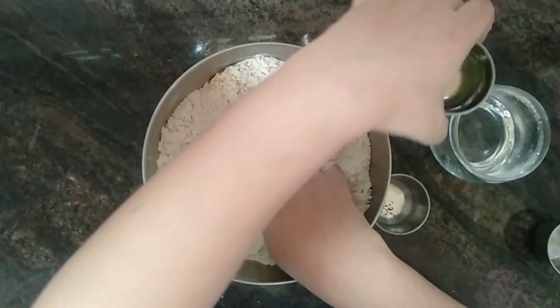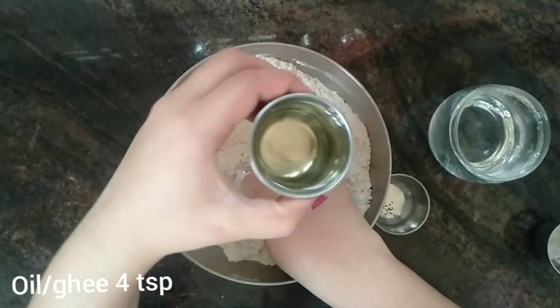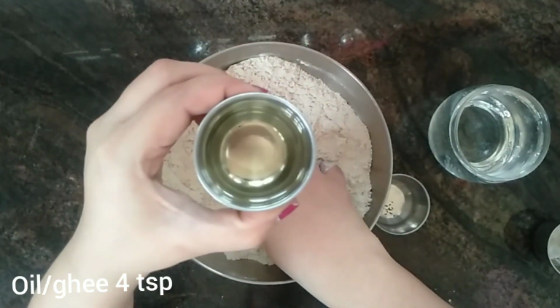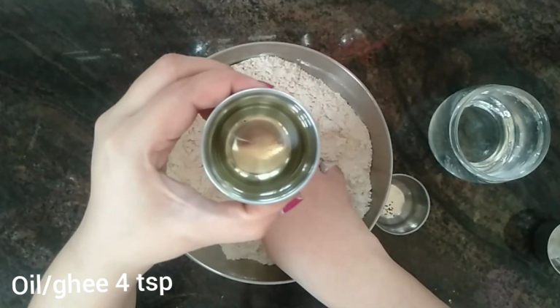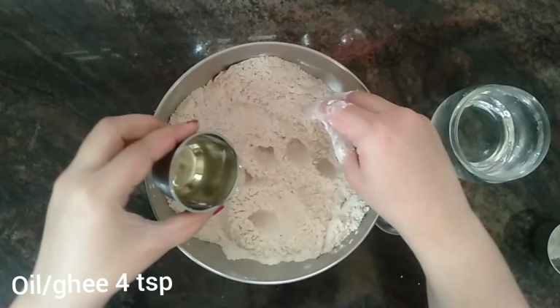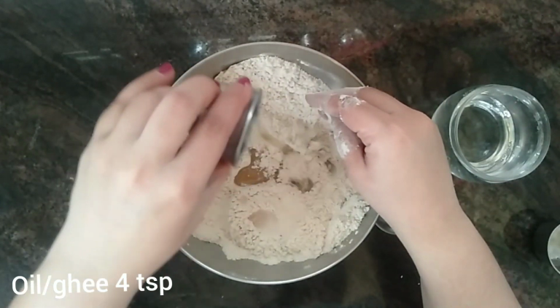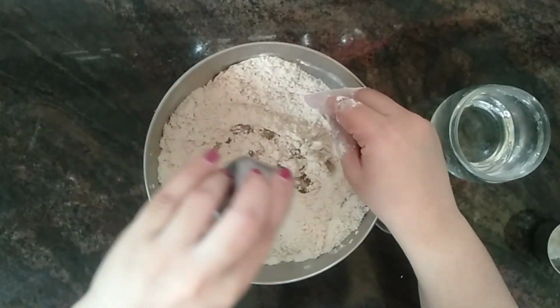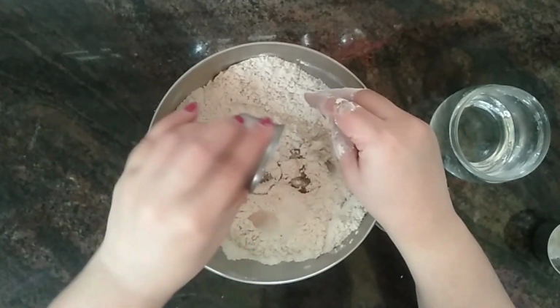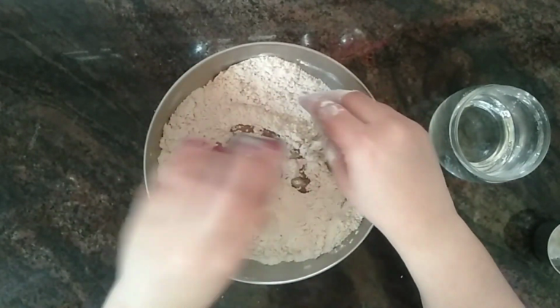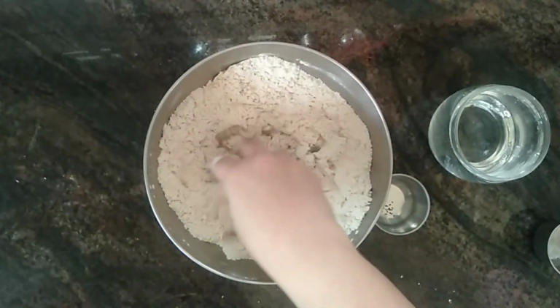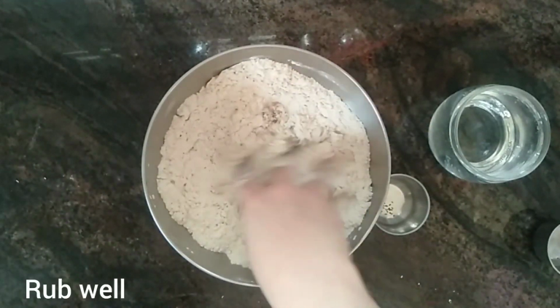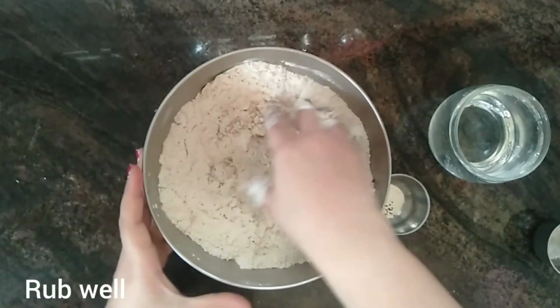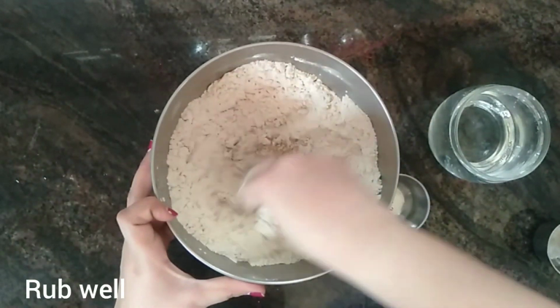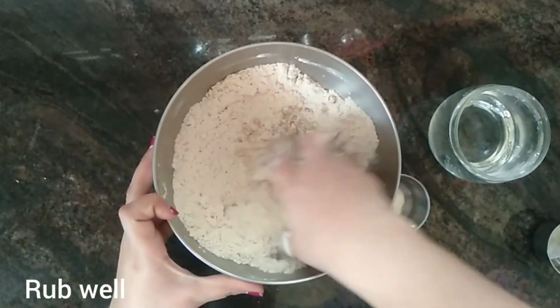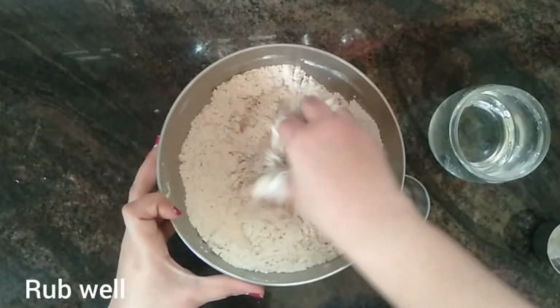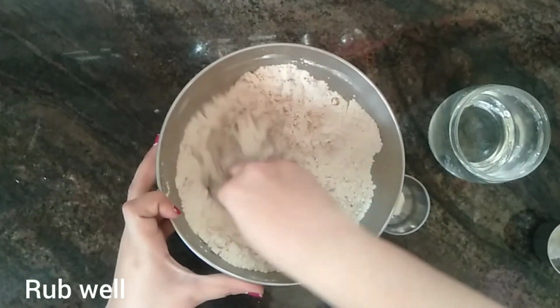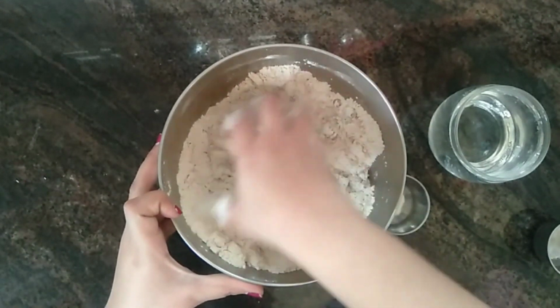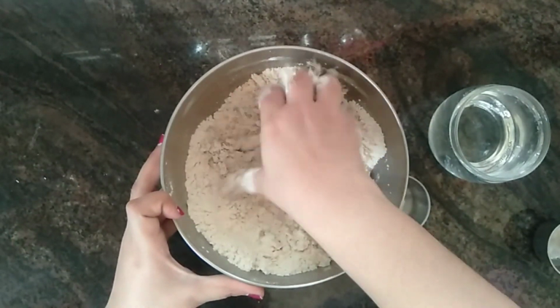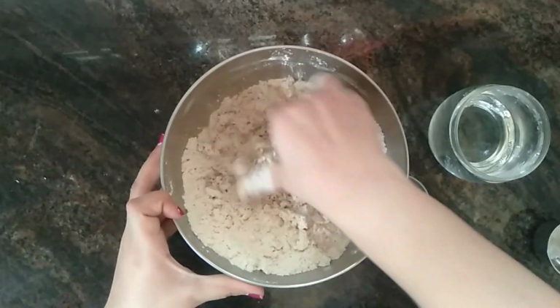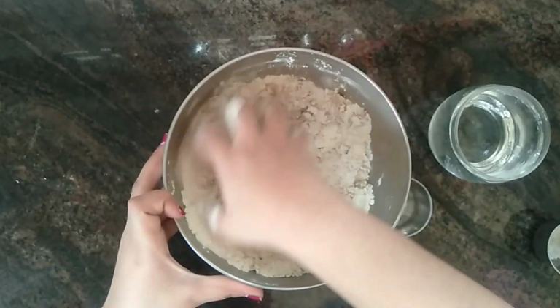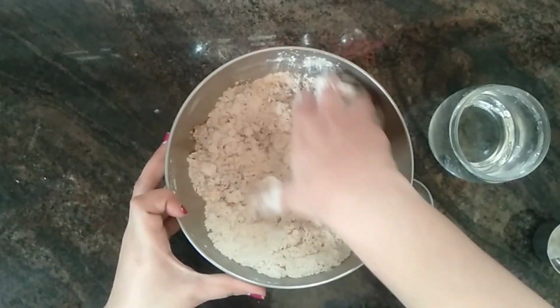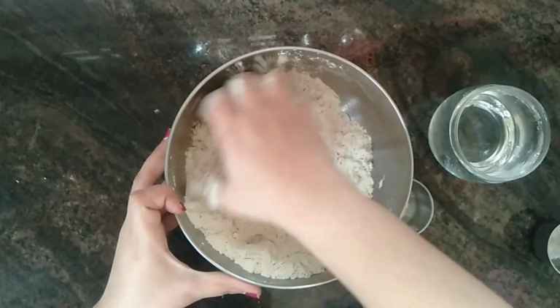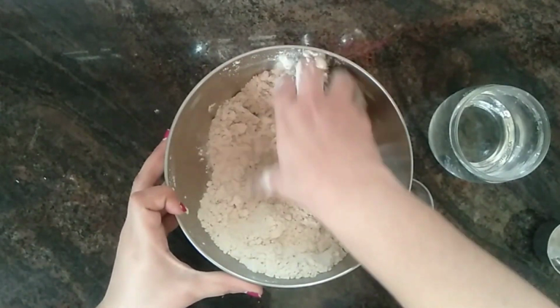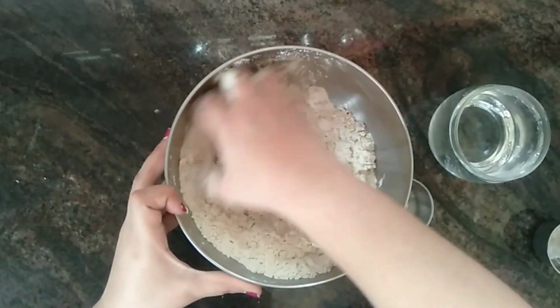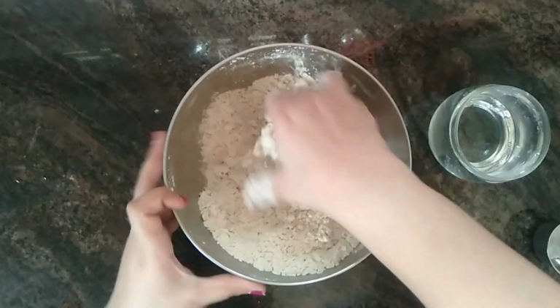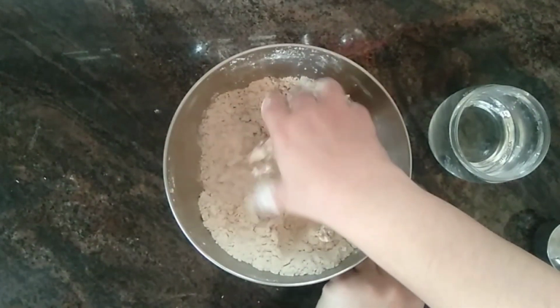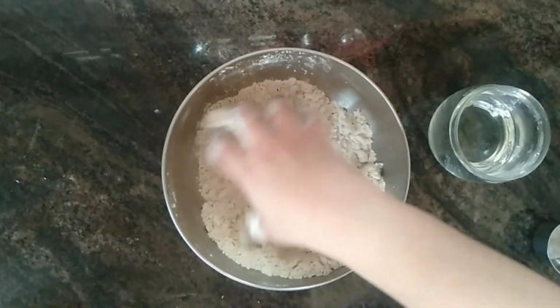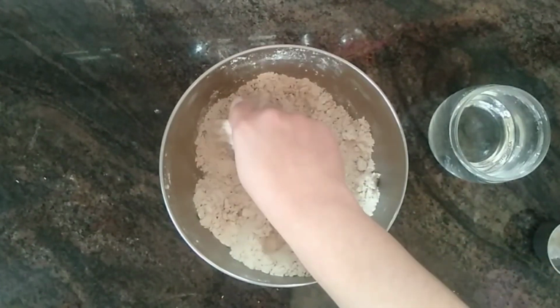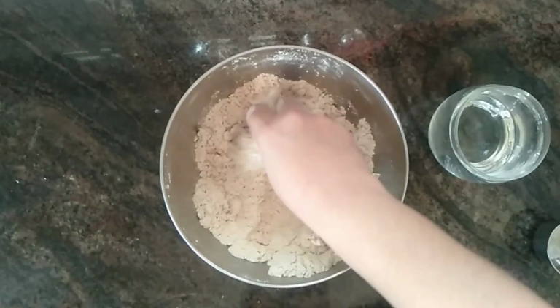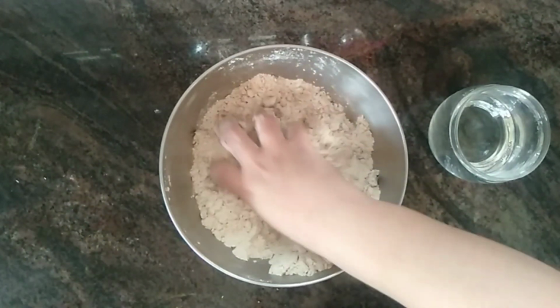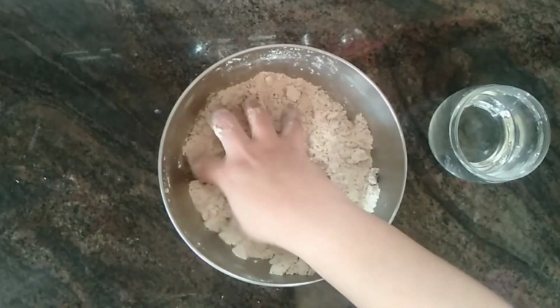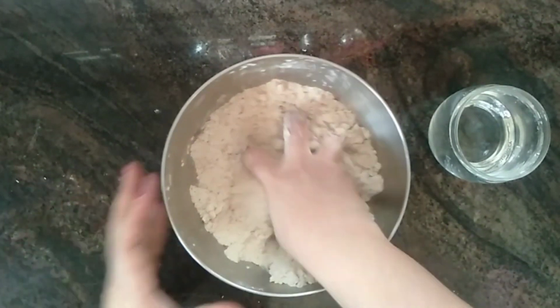Now I'm adding 4 teaspoons of refined oil. You can use desi ghee too. Rub the oil into the flour well.